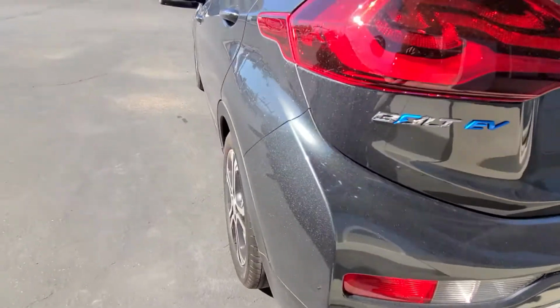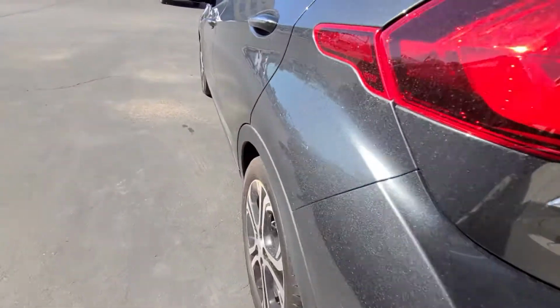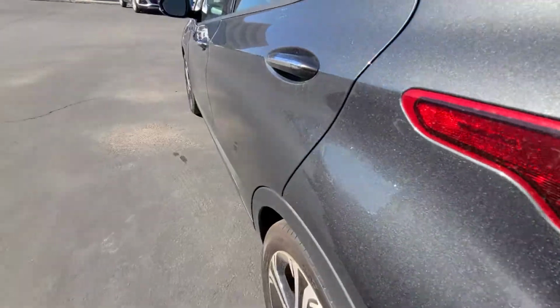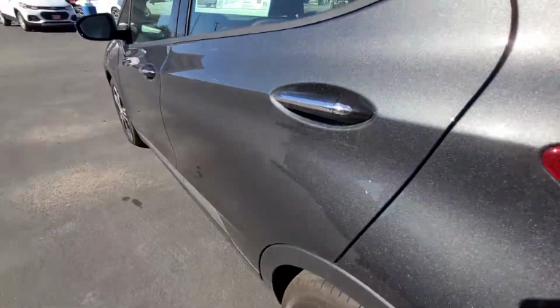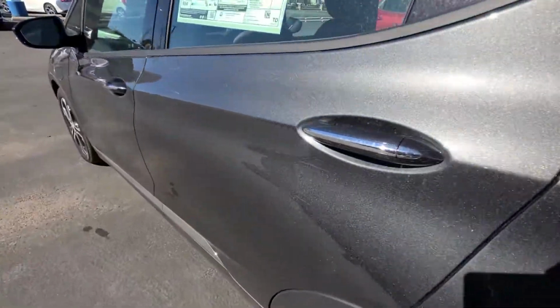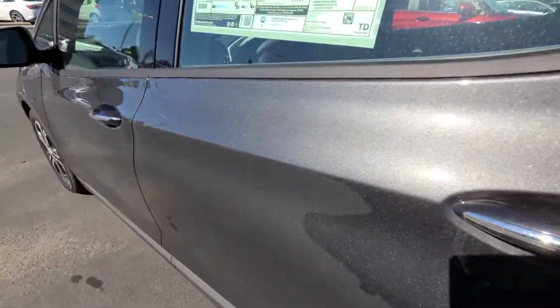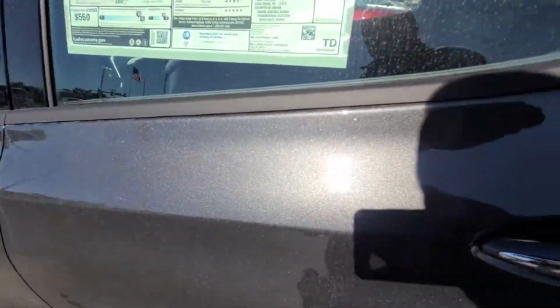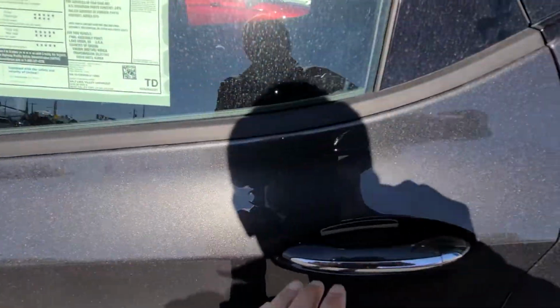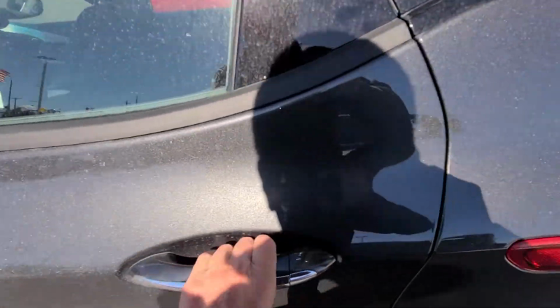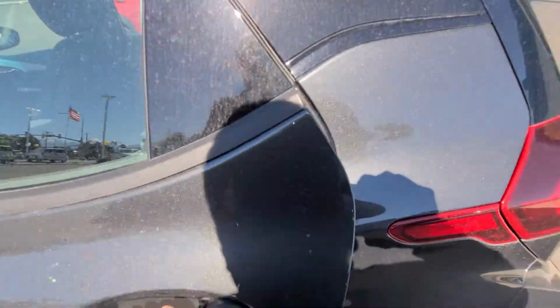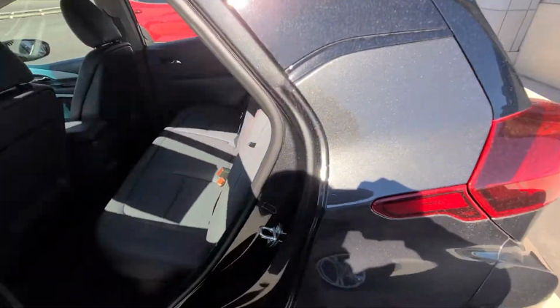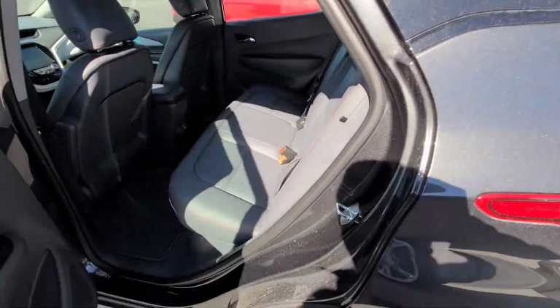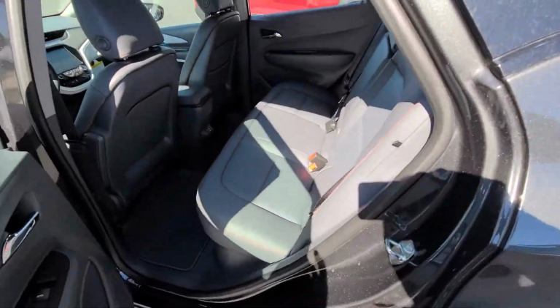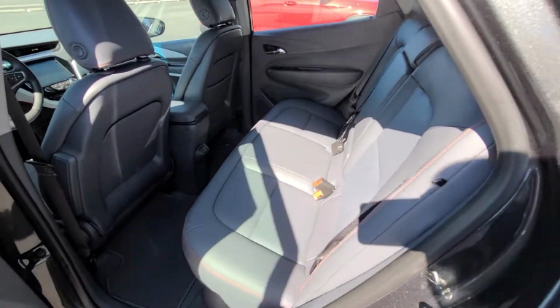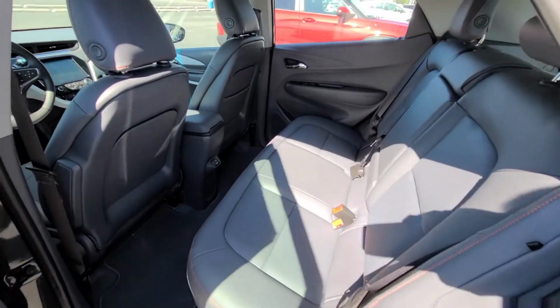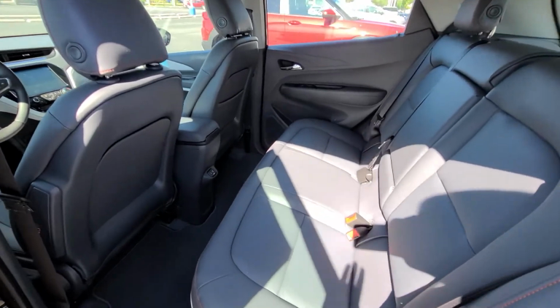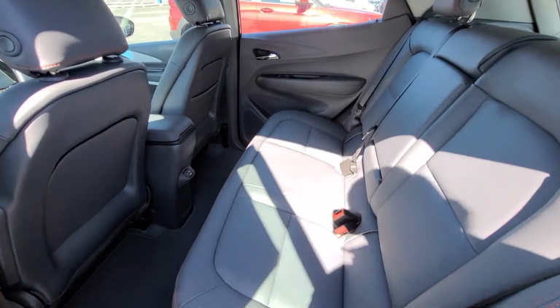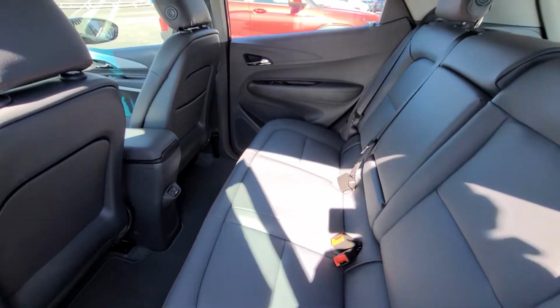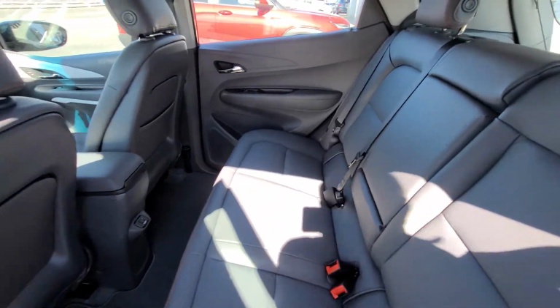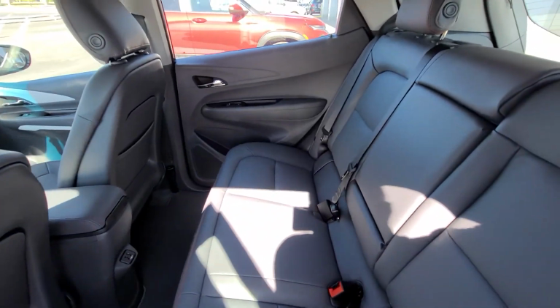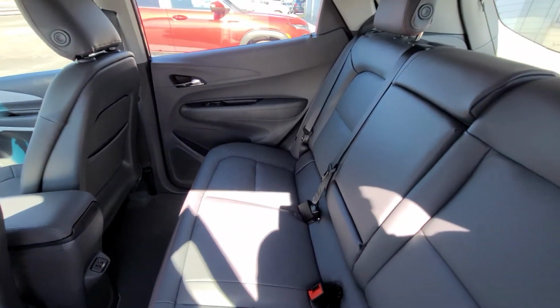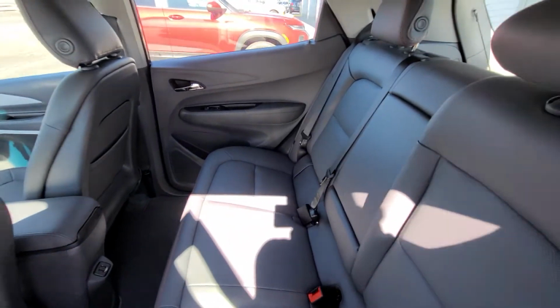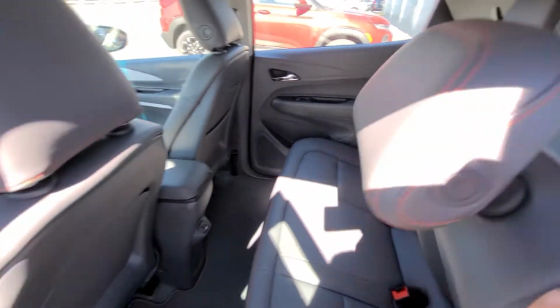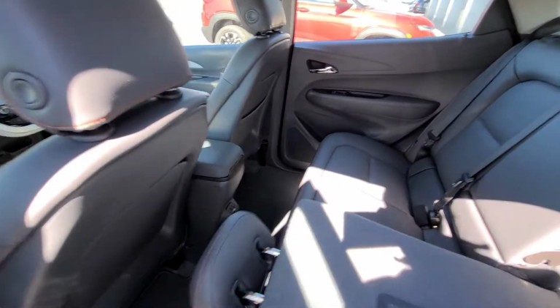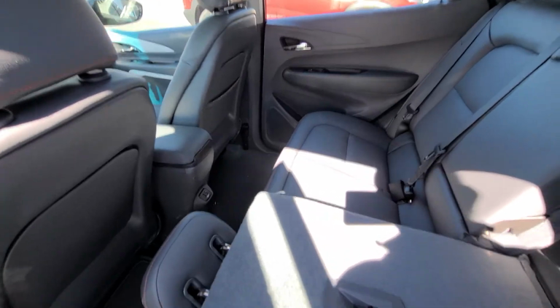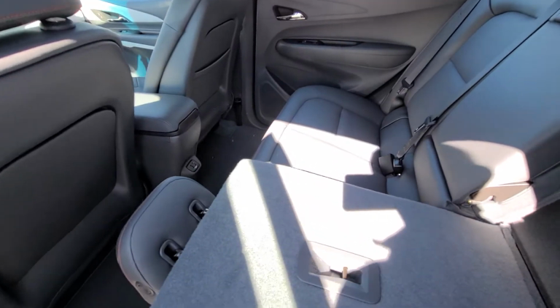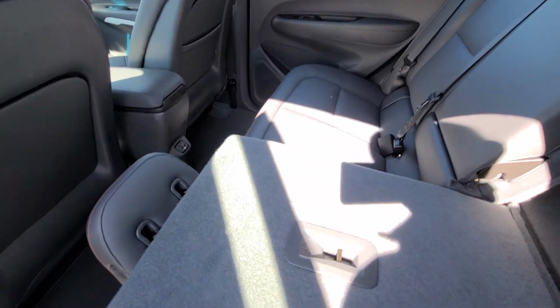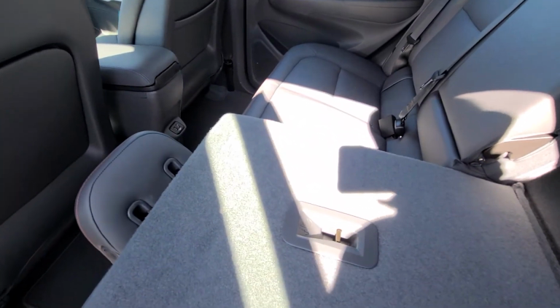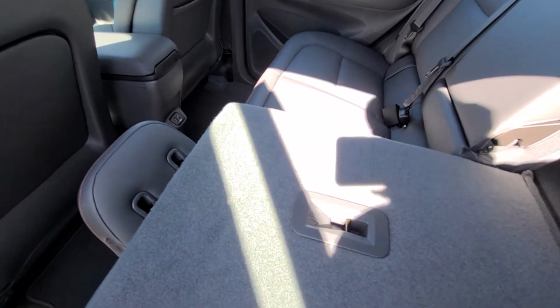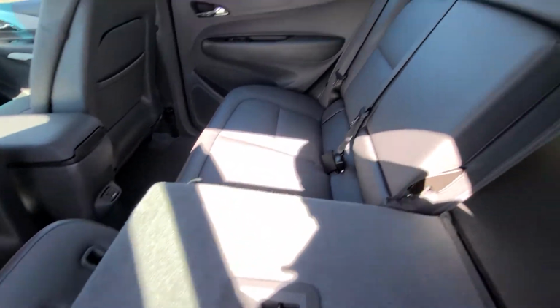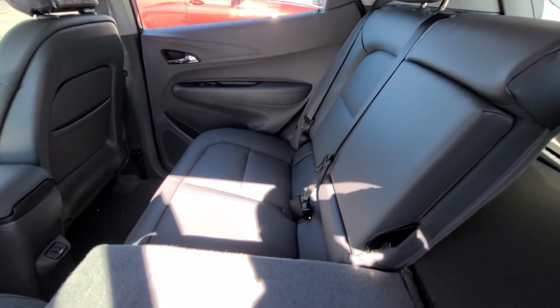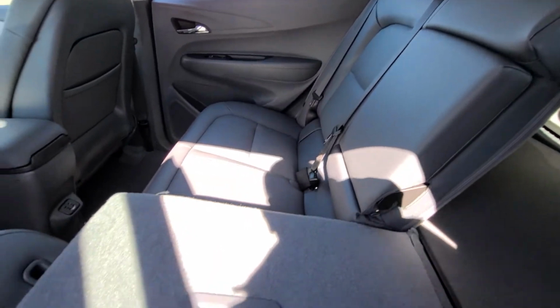This does have front and rear sensors. Here is your back seat. The seats do fold down, both of them.